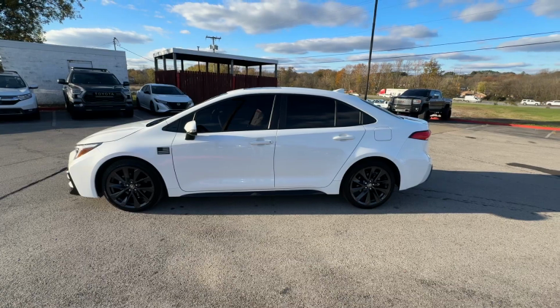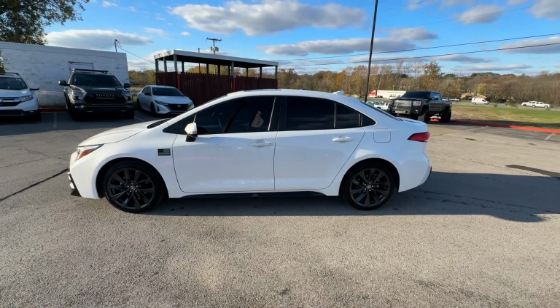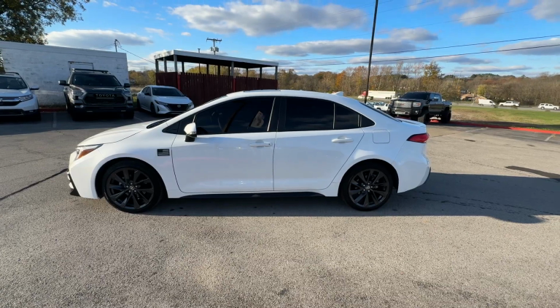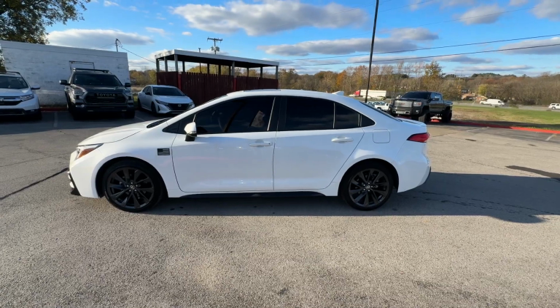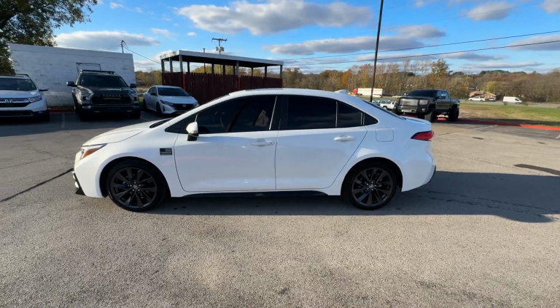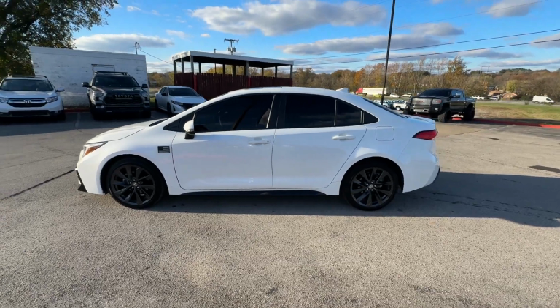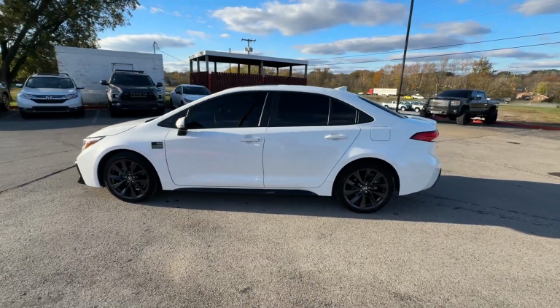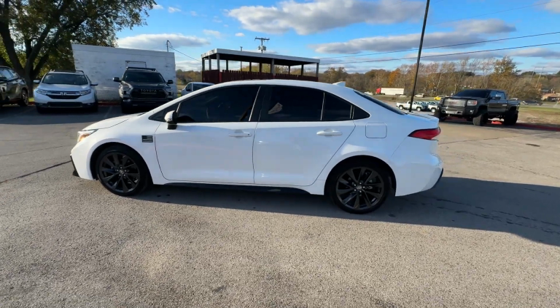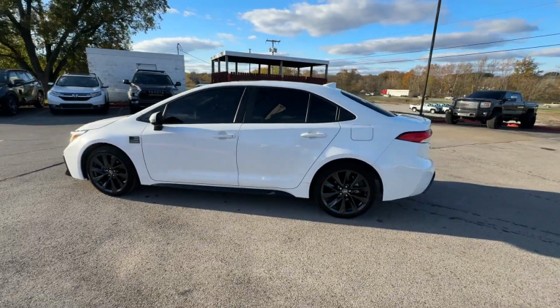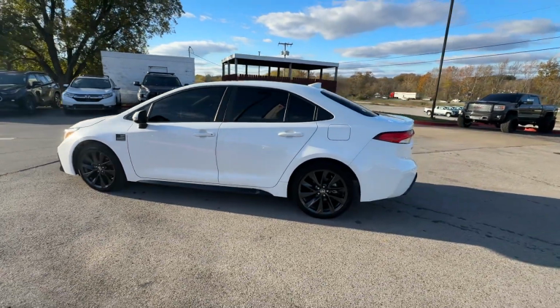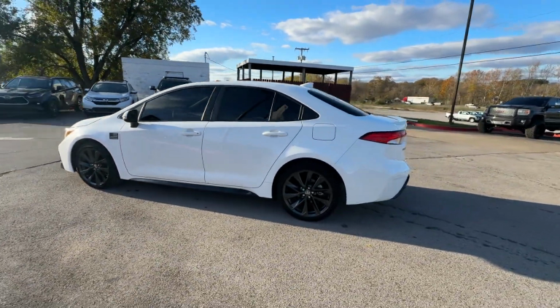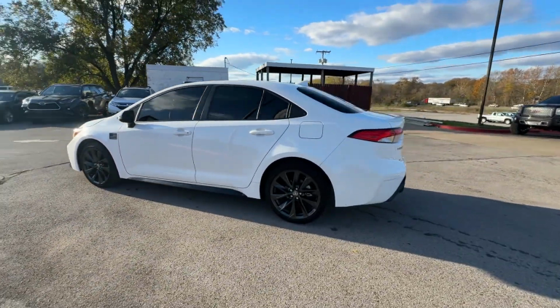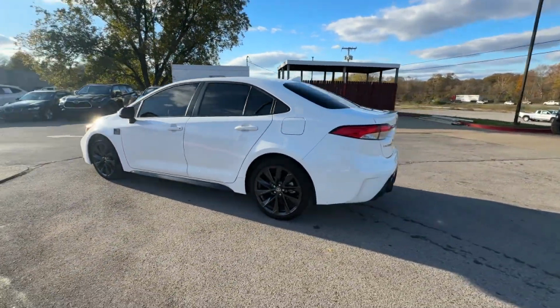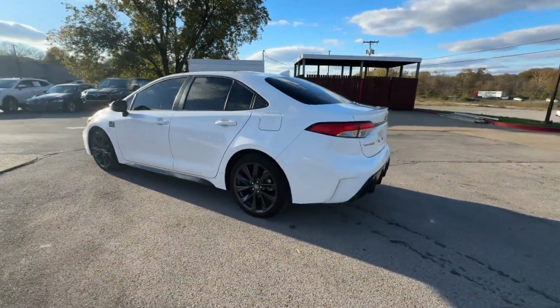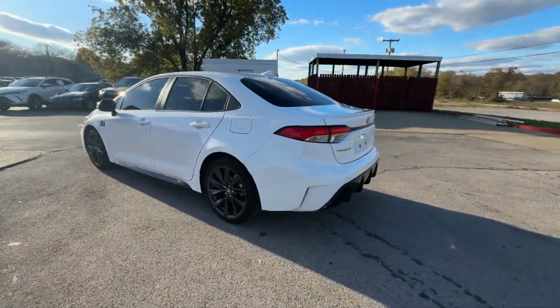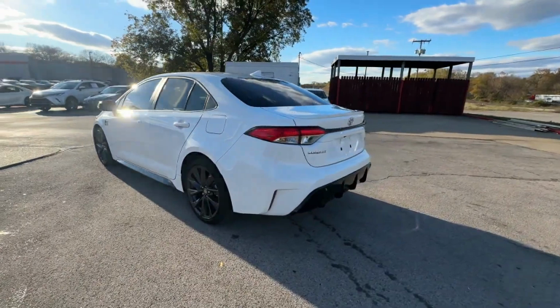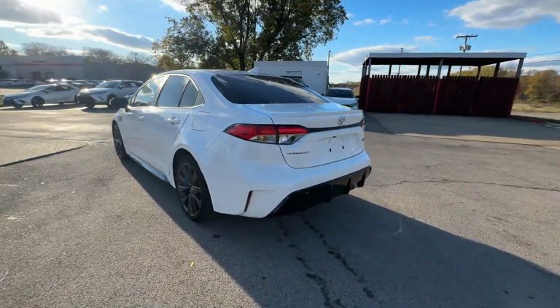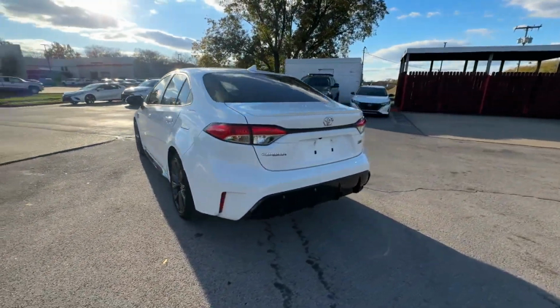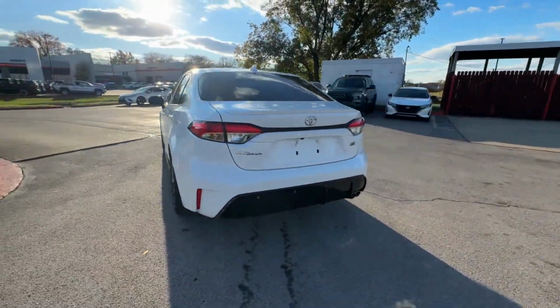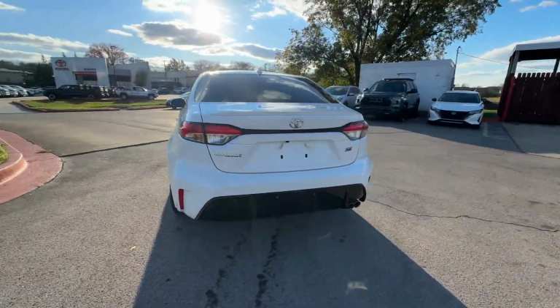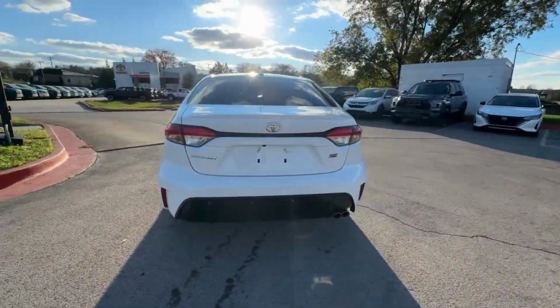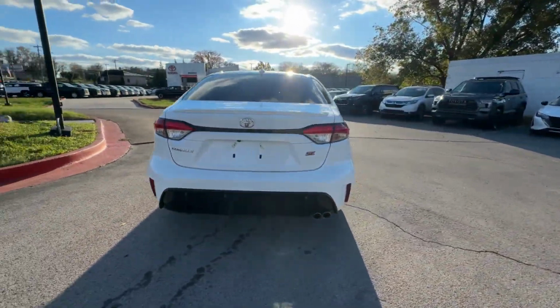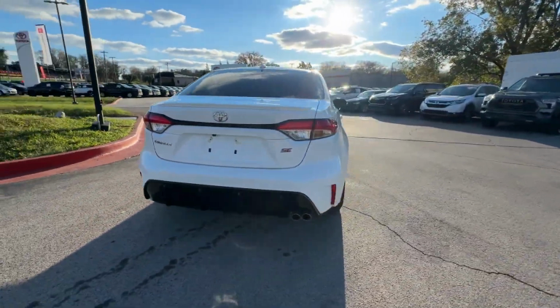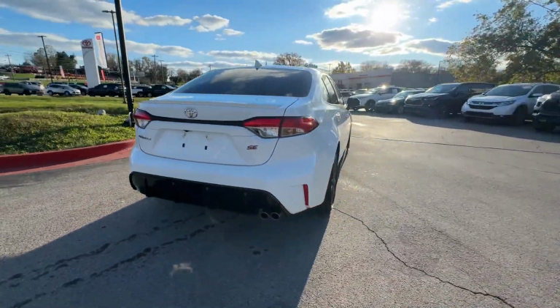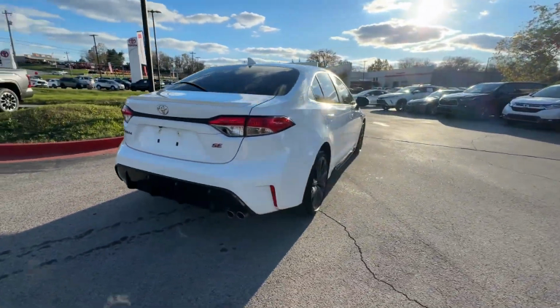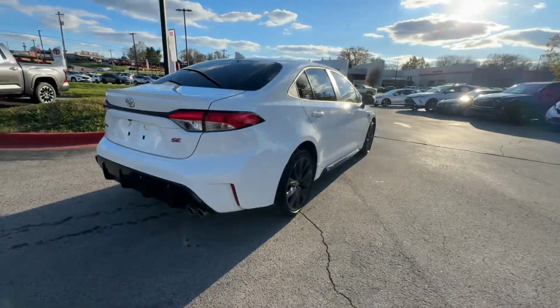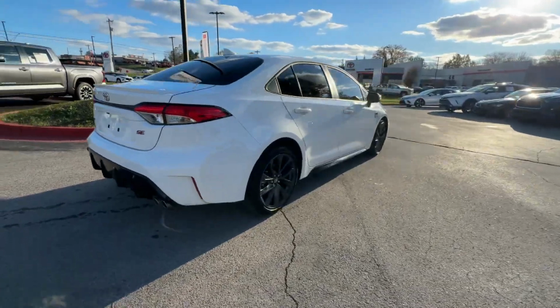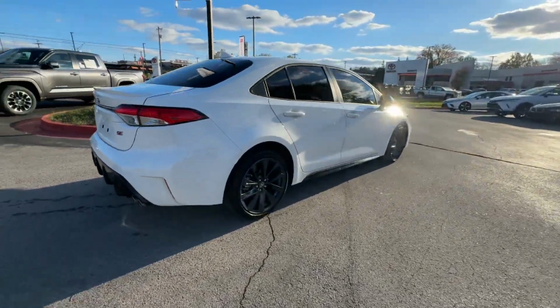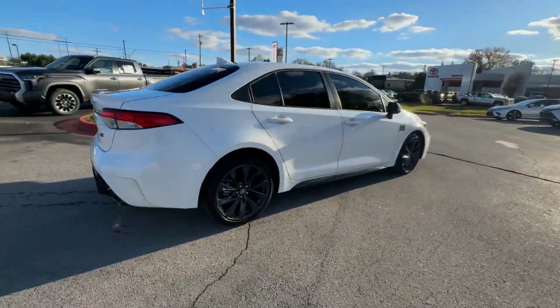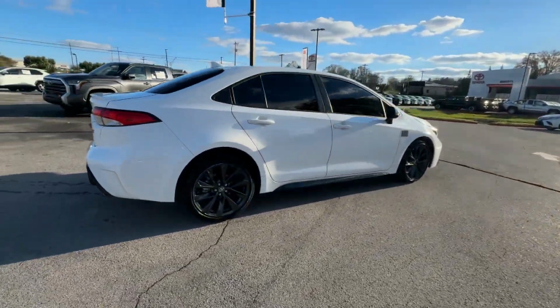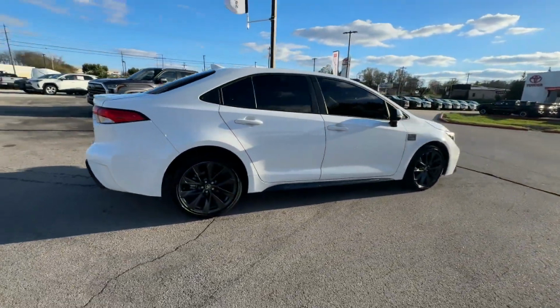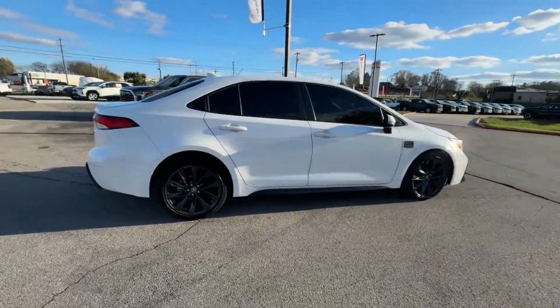2024 Toyota Corolla with less than 25,000 miles on the odometer. This sedan combines safety and comfort with style and performance.